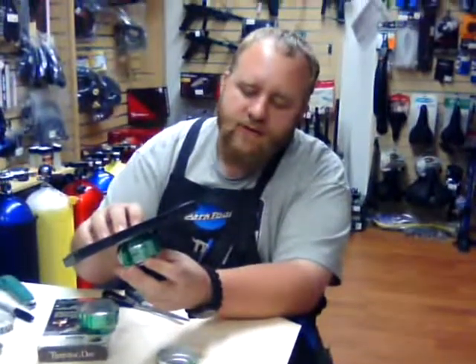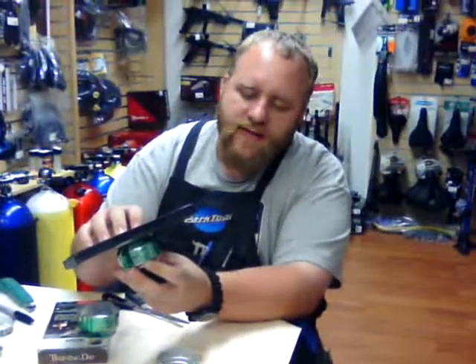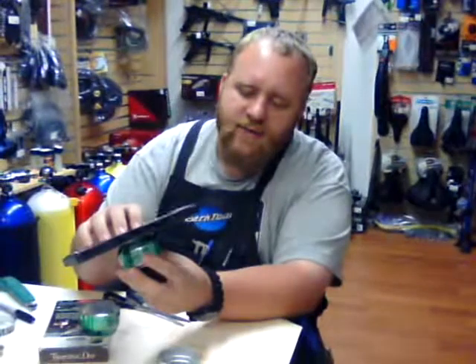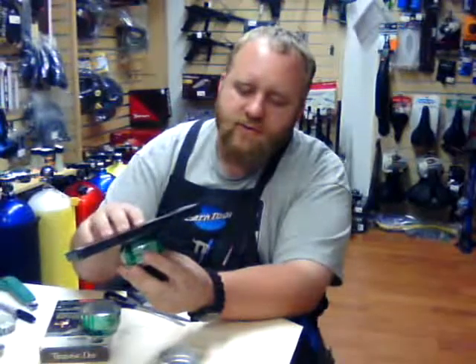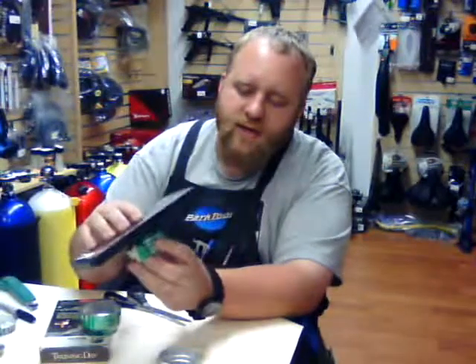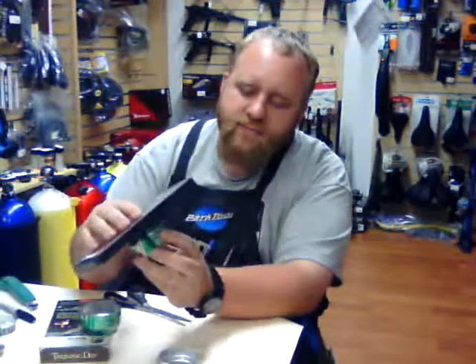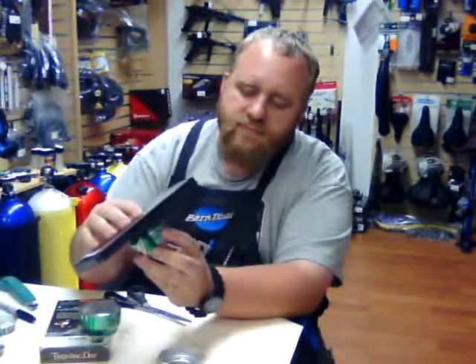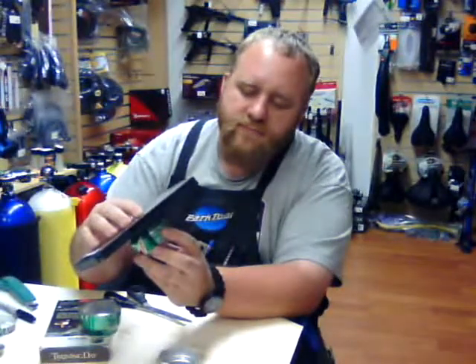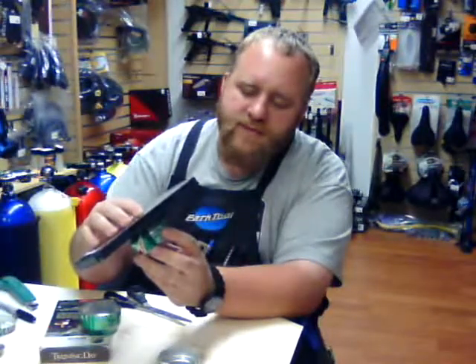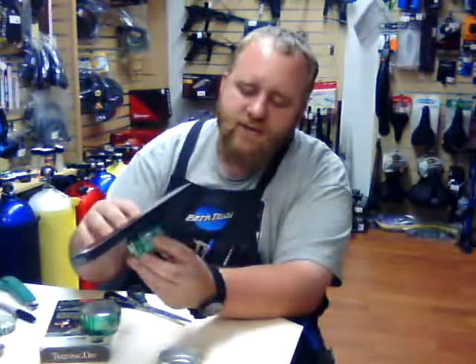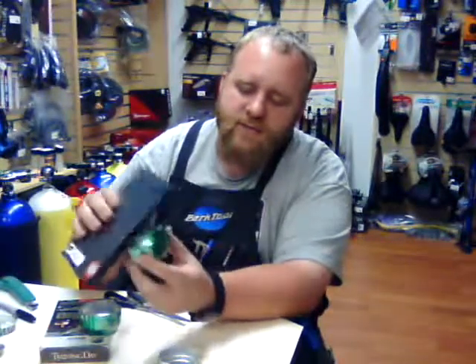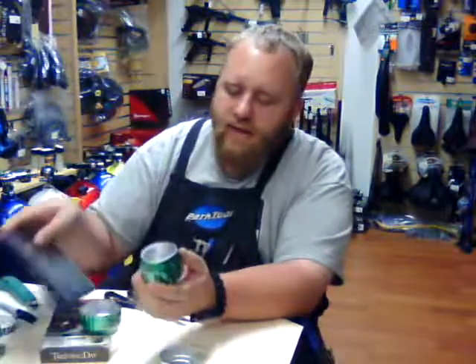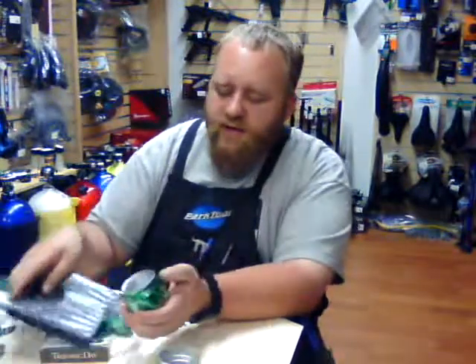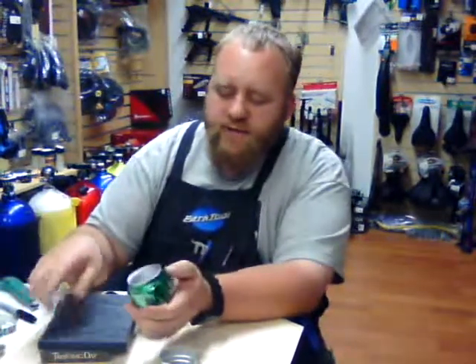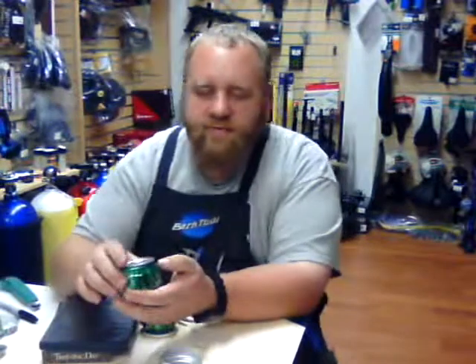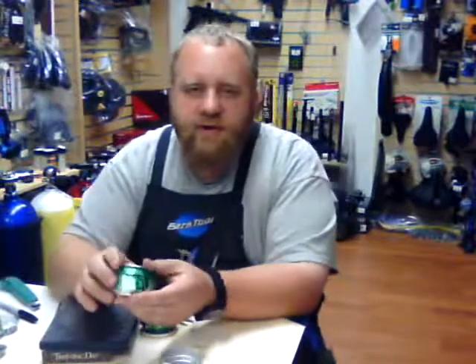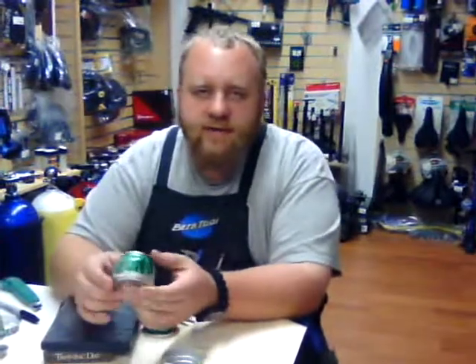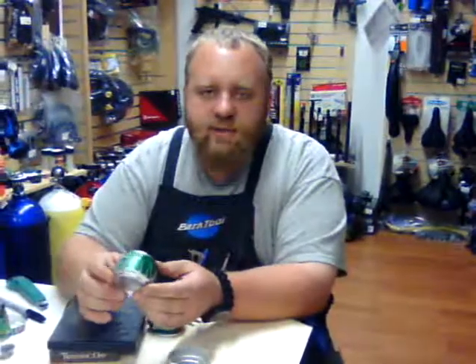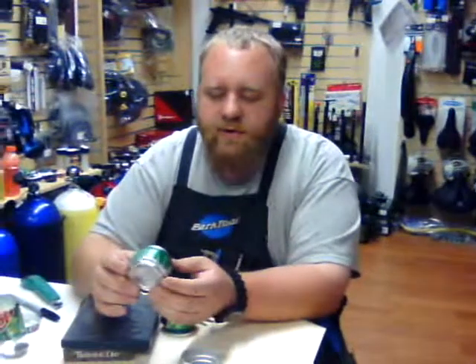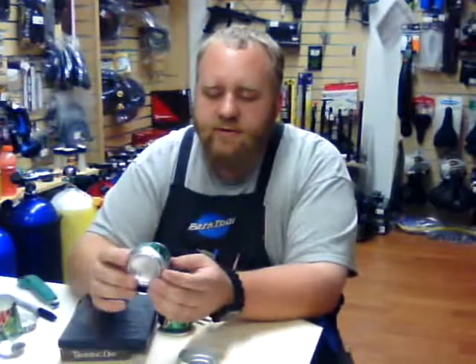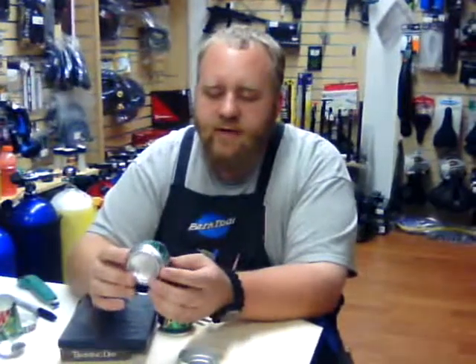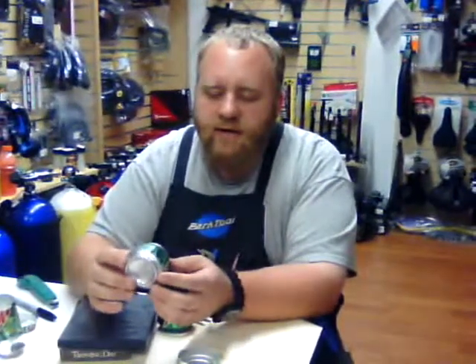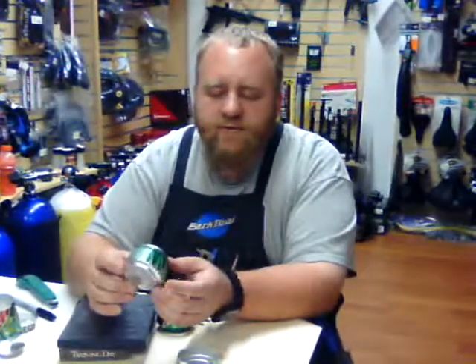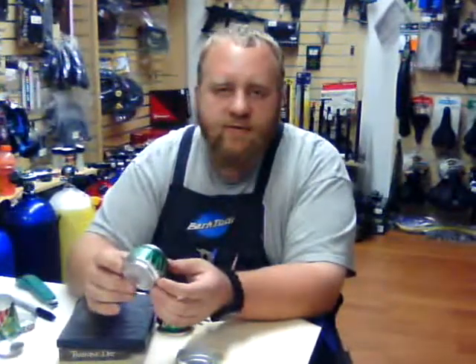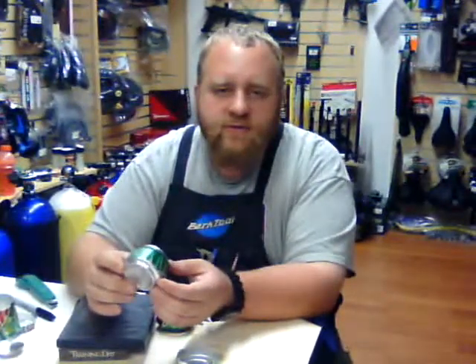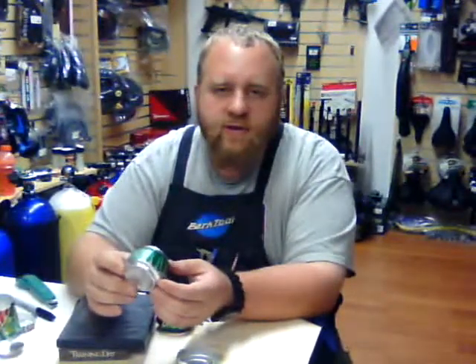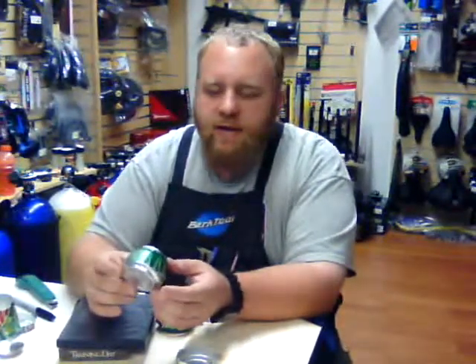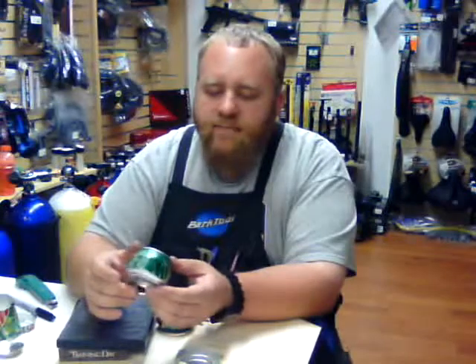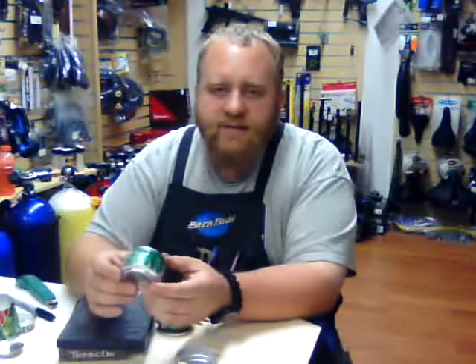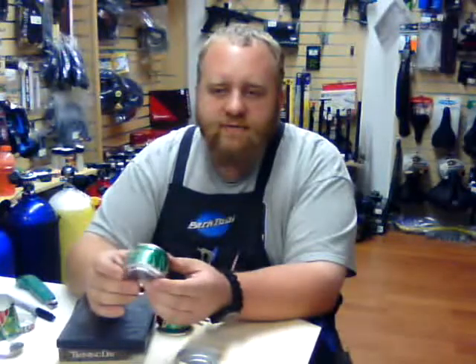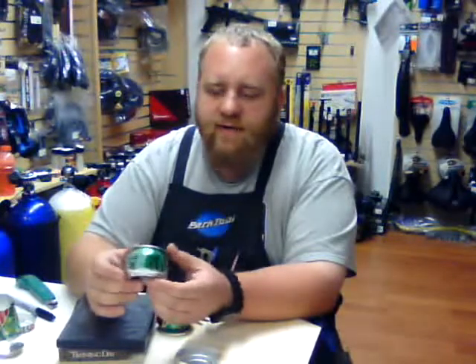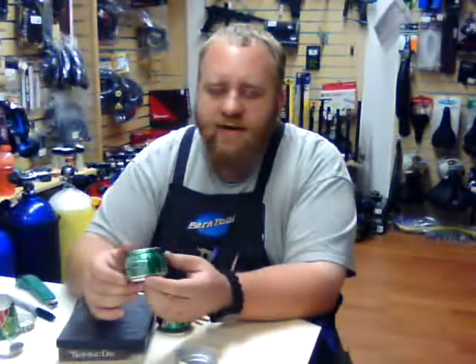So that's how to make a soda can — a Pepsi can stove. If you have any questions, feel free to contact us at blackbrowoutdoors.net or feel free to call the store. Again, my name is Tate — have a great day.